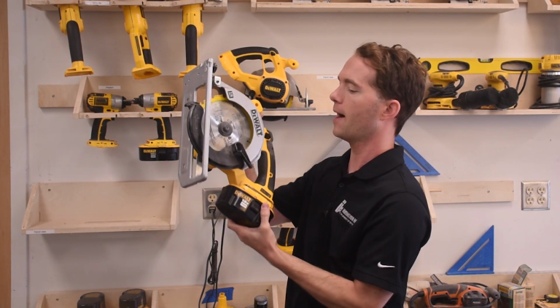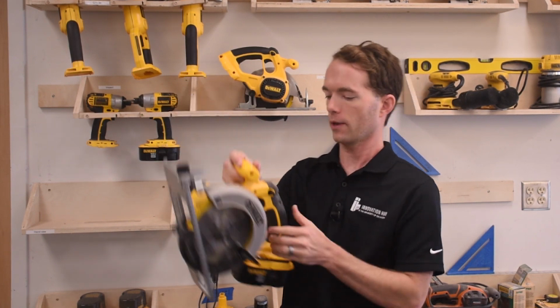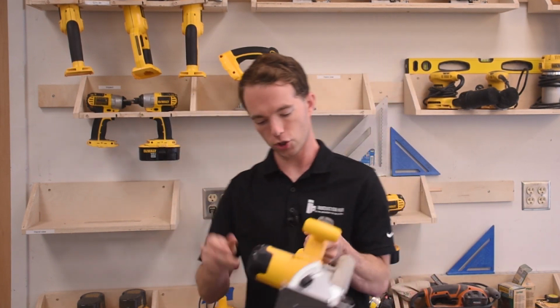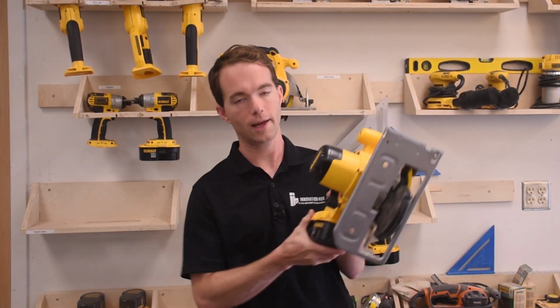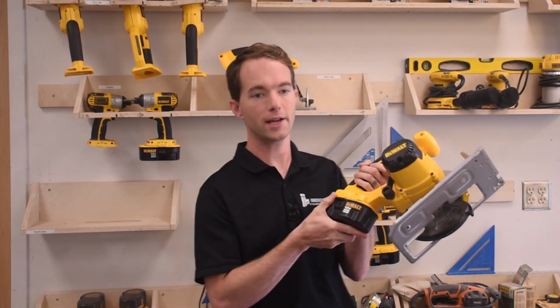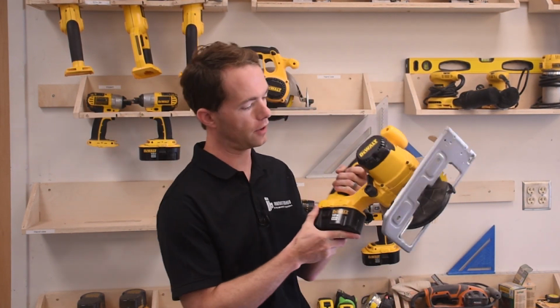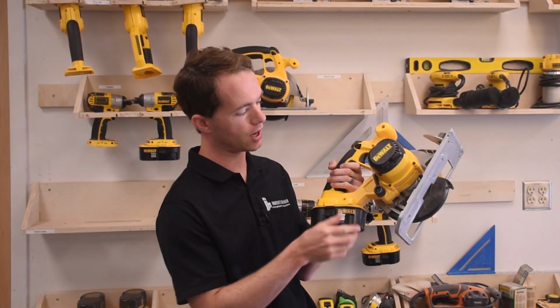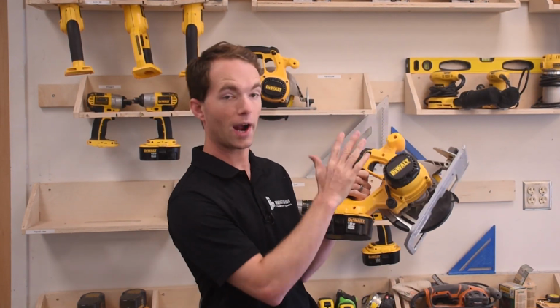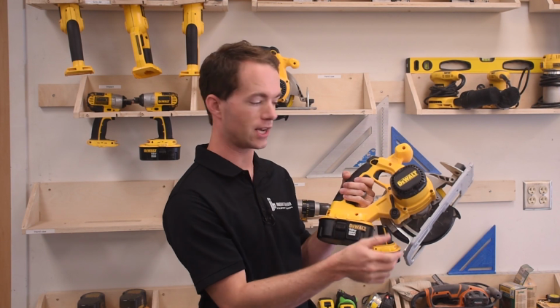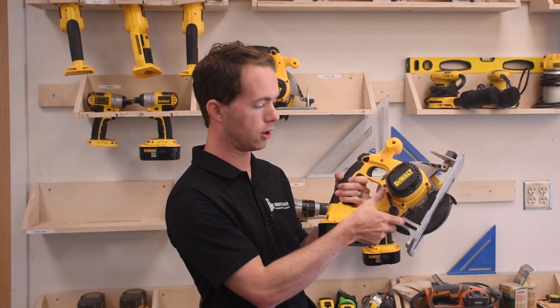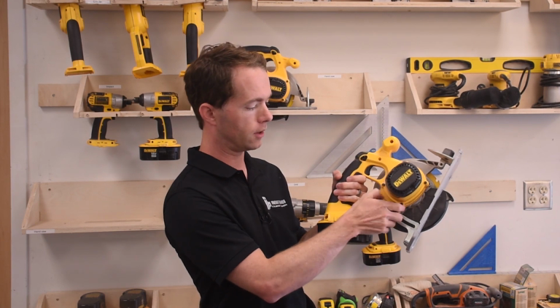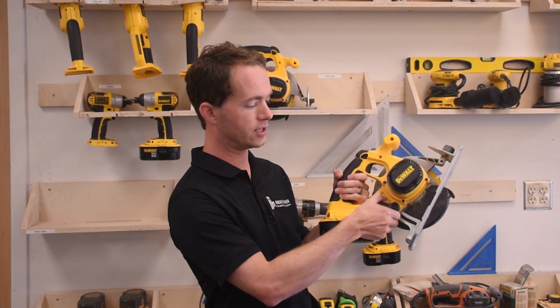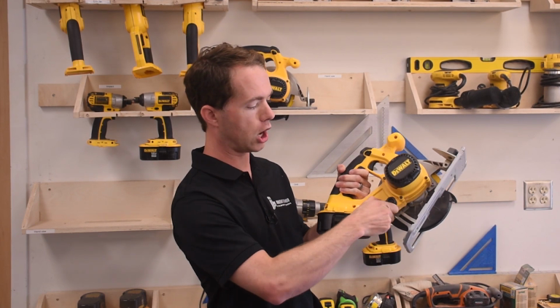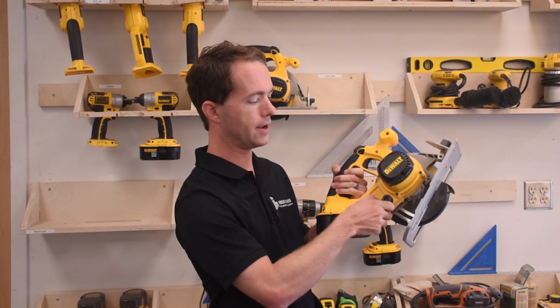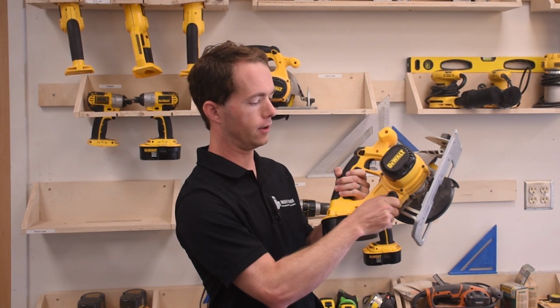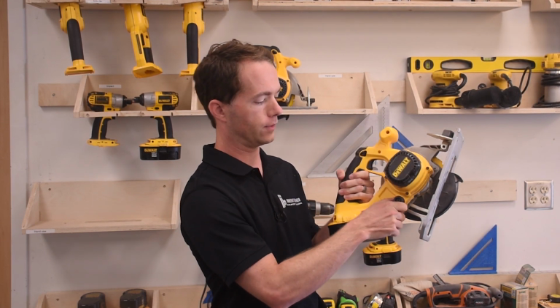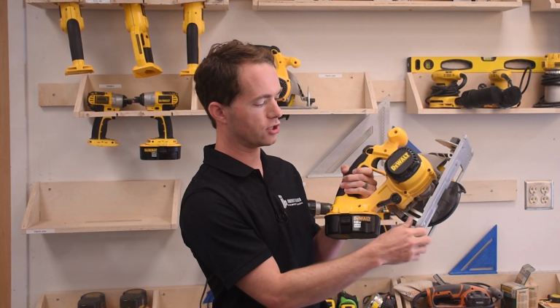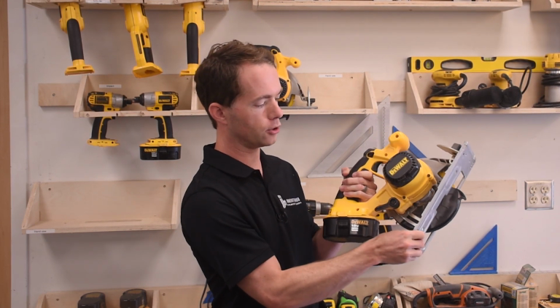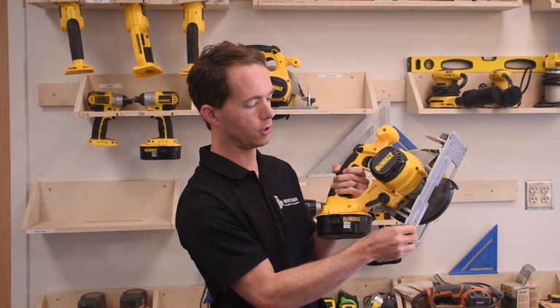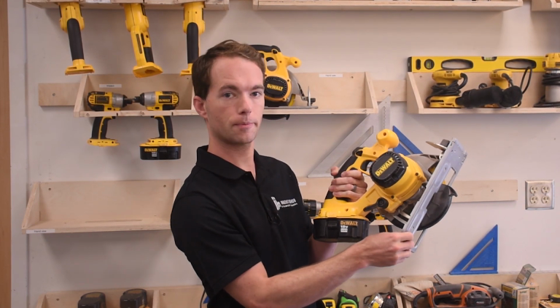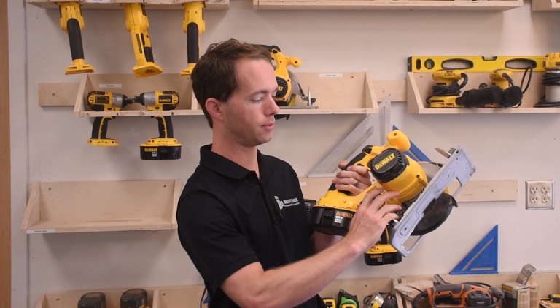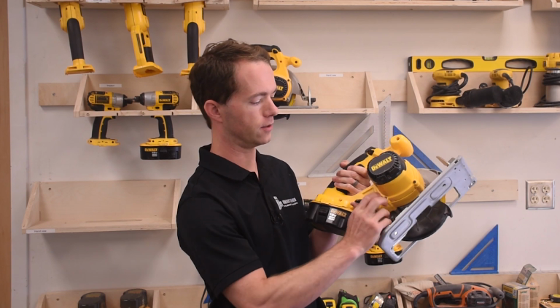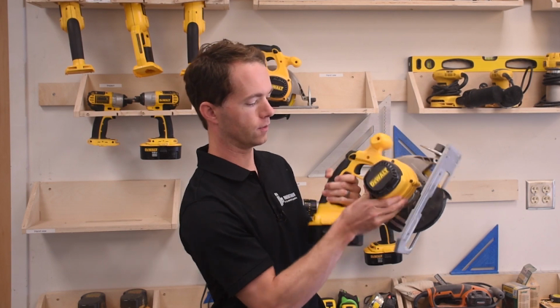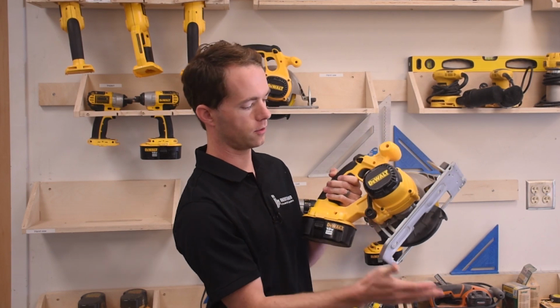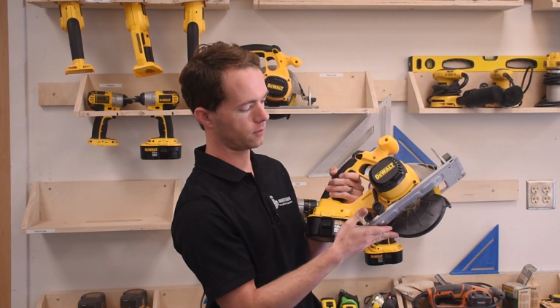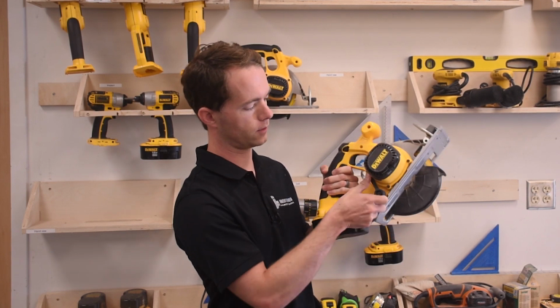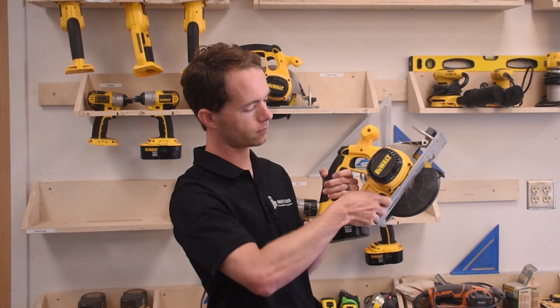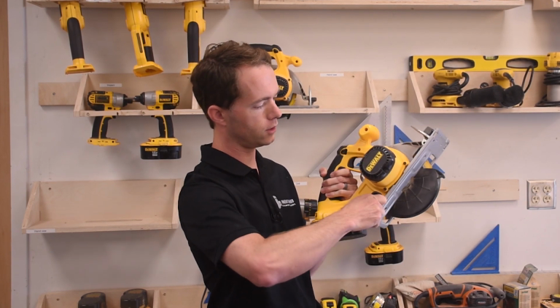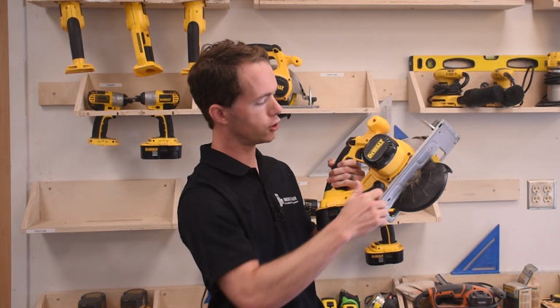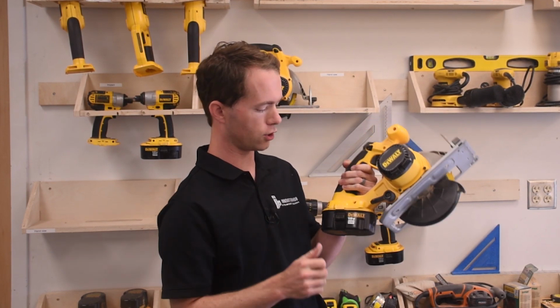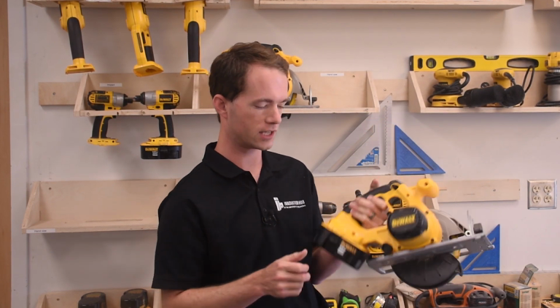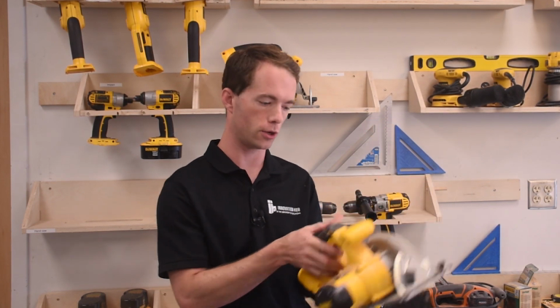In order to lock that in place, on the other side — the right-hand side of the saw — there is this lock right here. It's just a simple little screw that locks the base in place. Very simple to use.